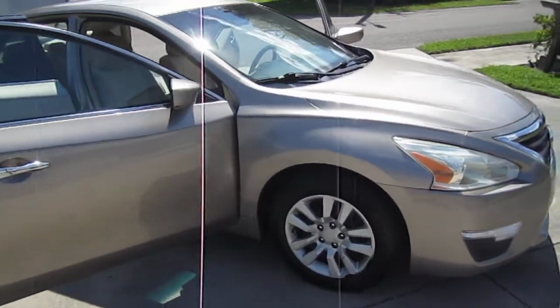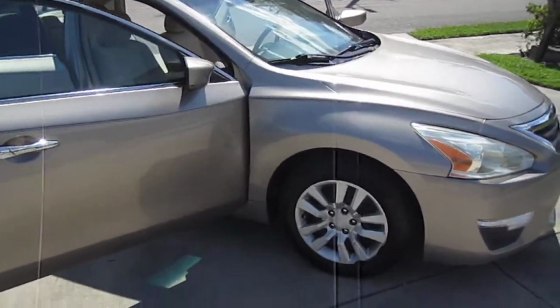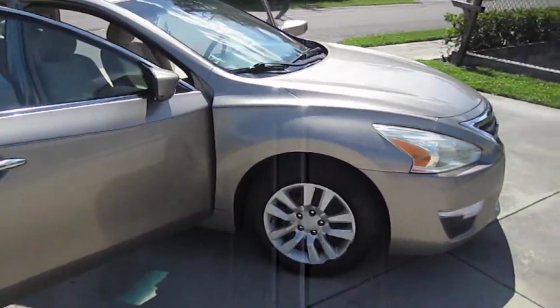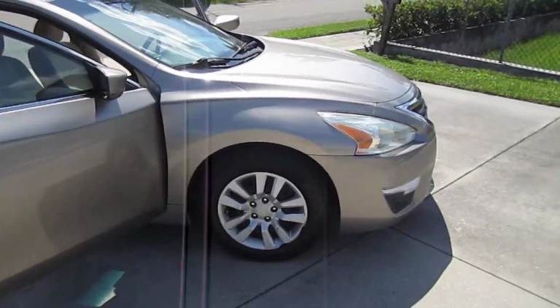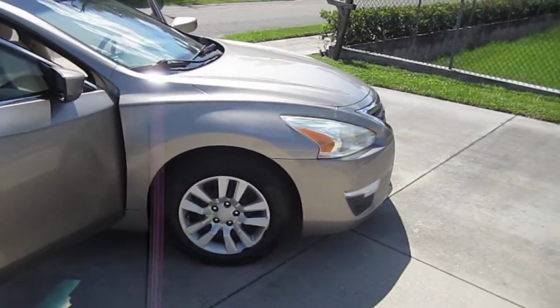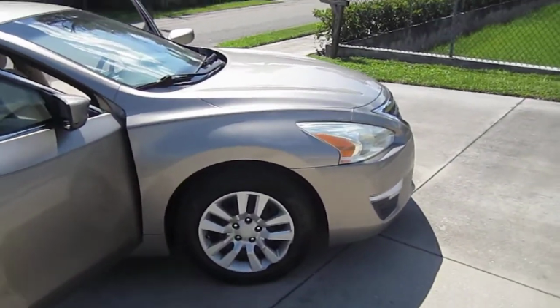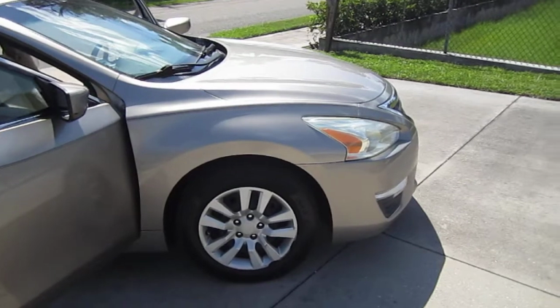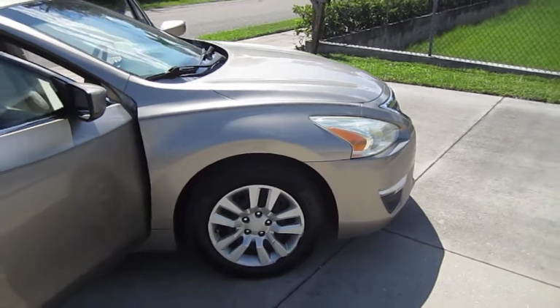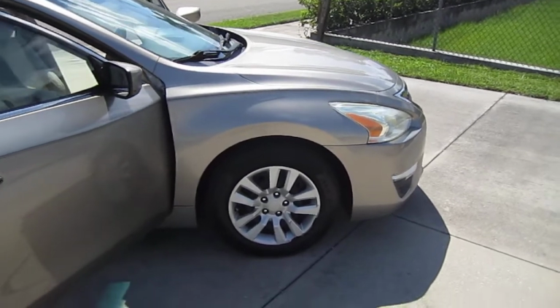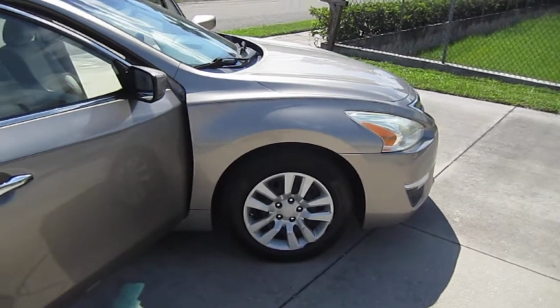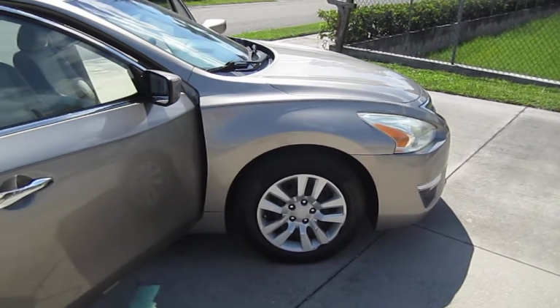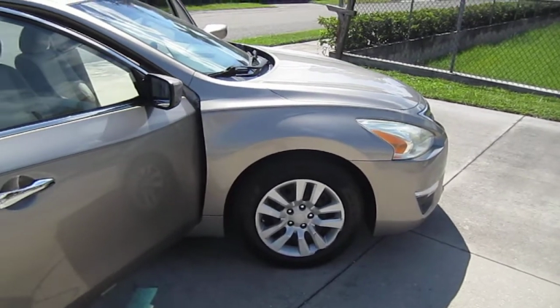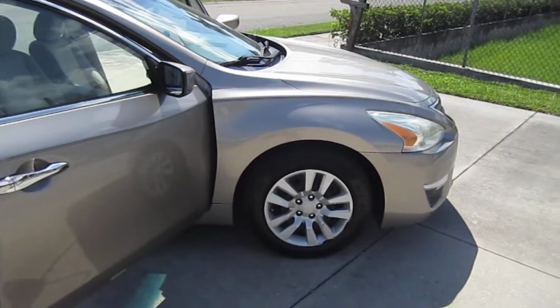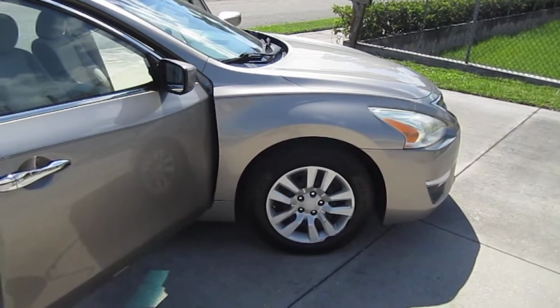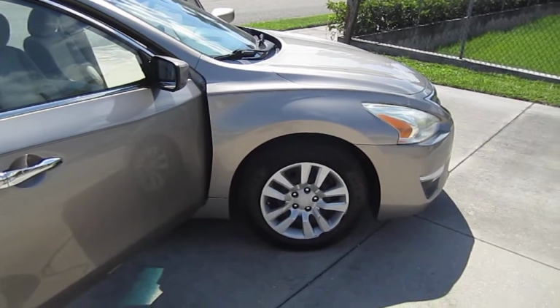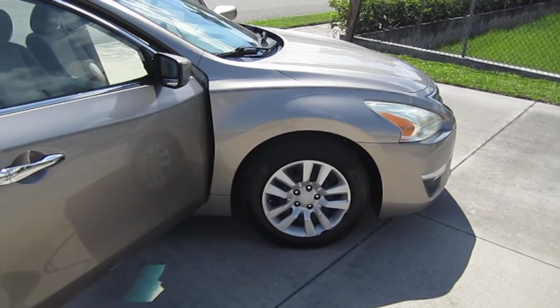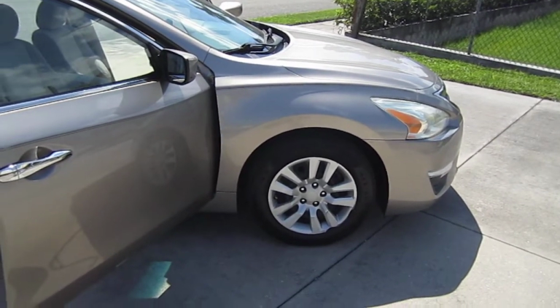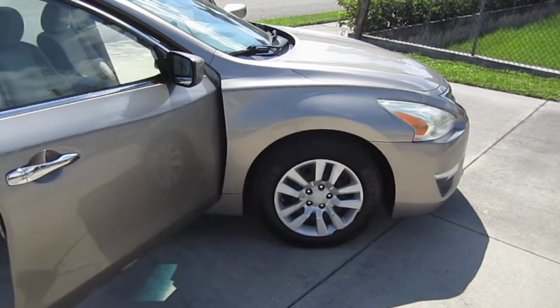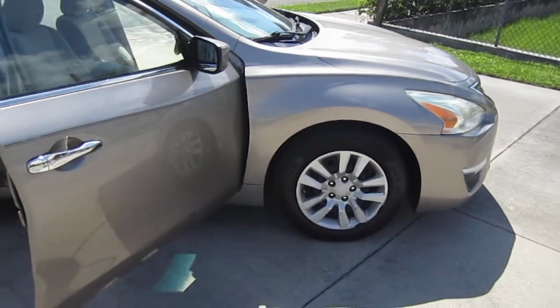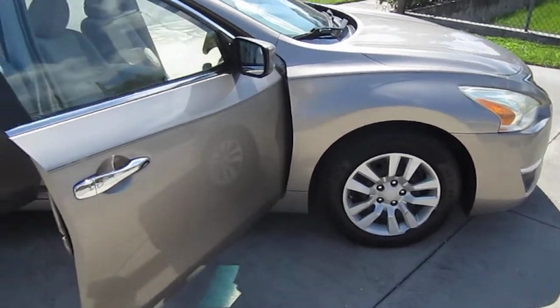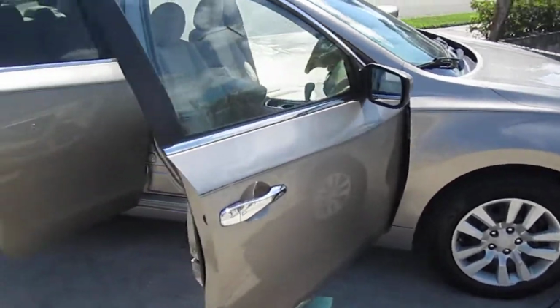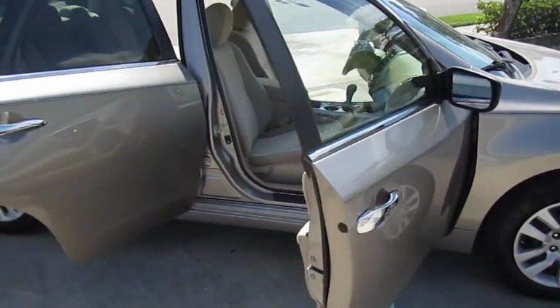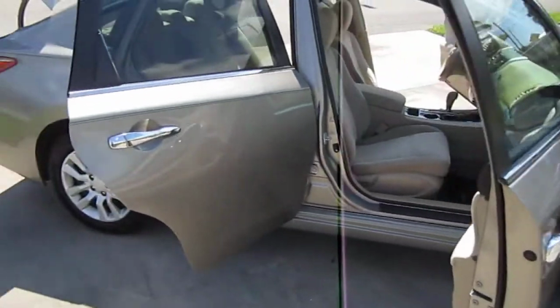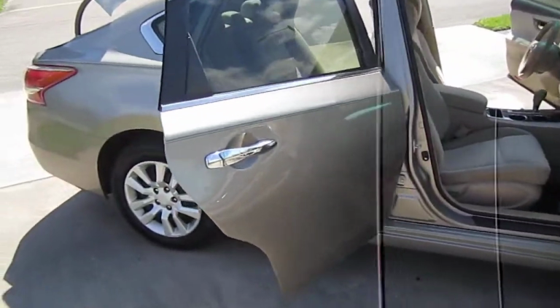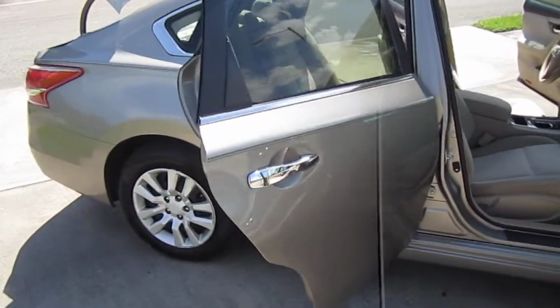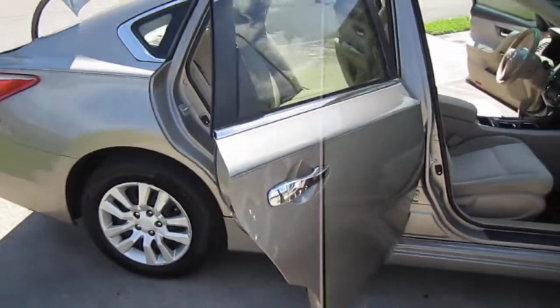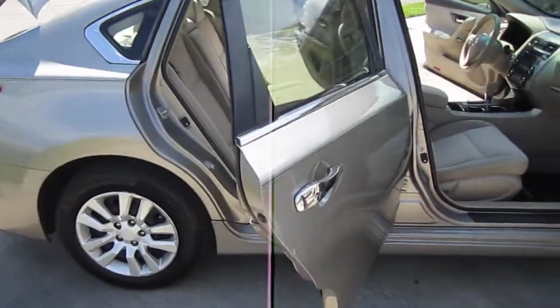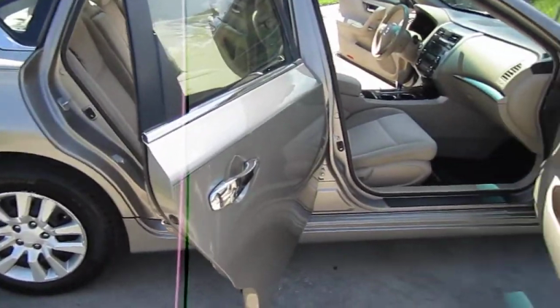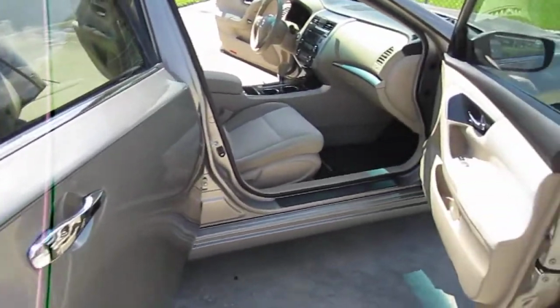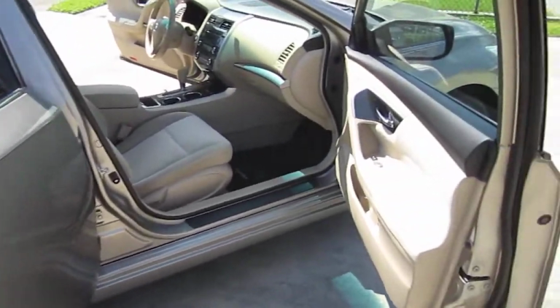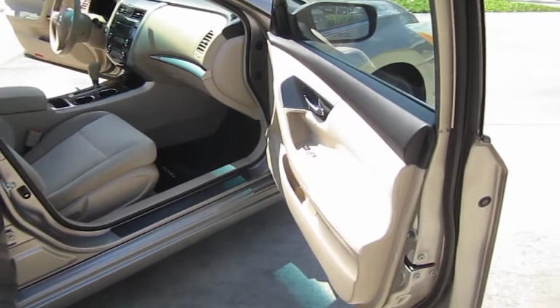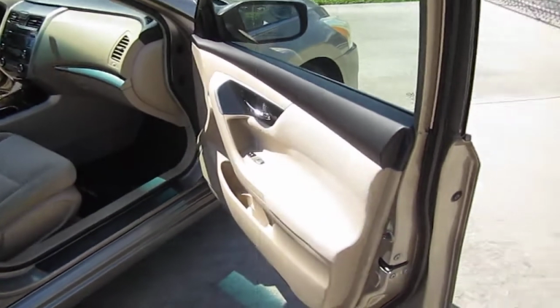It comes with nice clean and clear headlights. The turn signals on the vehicle are working very well too — no problems there. Douglas all-season tires all the way around, and you won't need new tires for a very long time because they're like new.